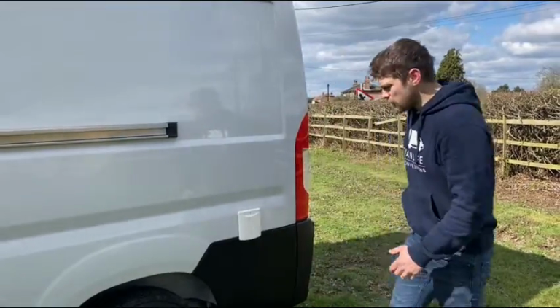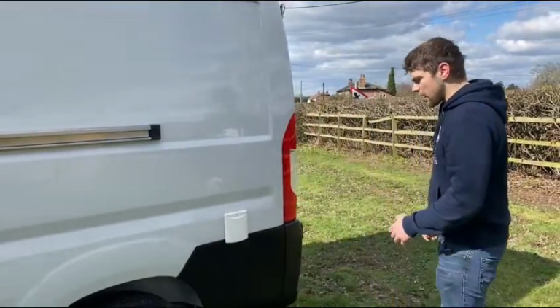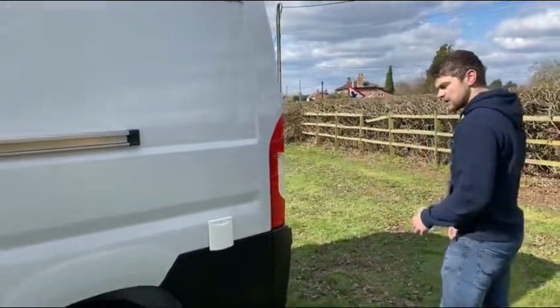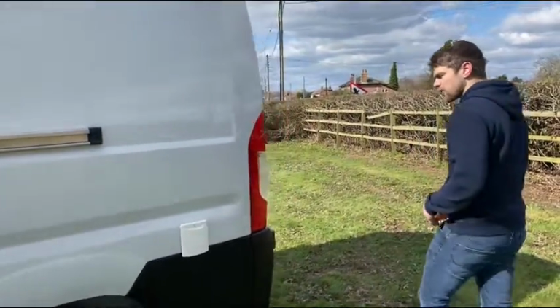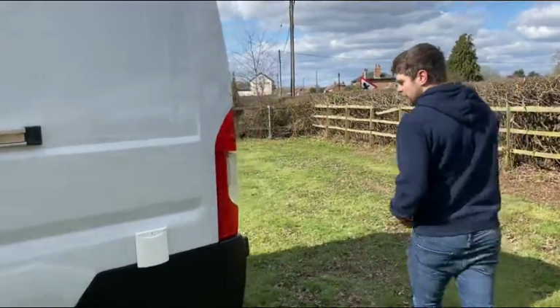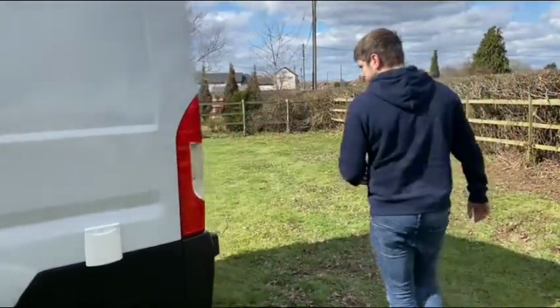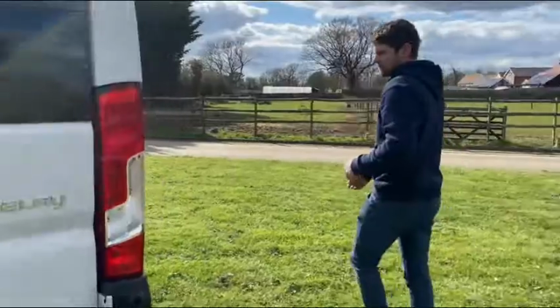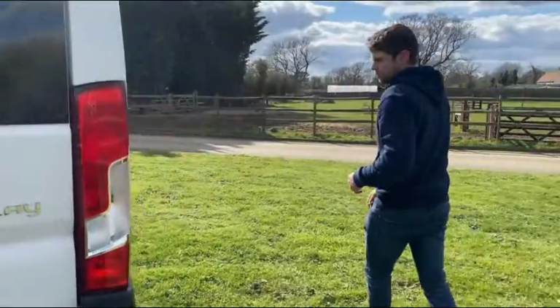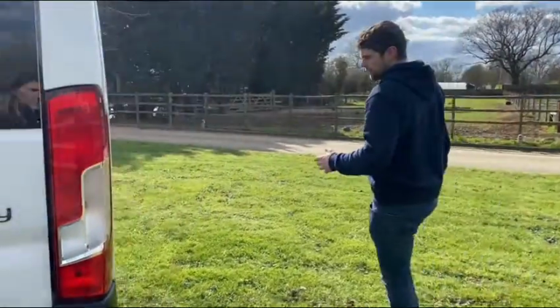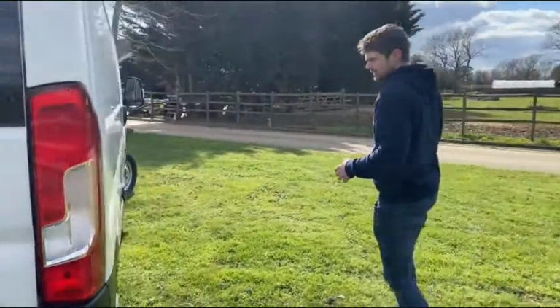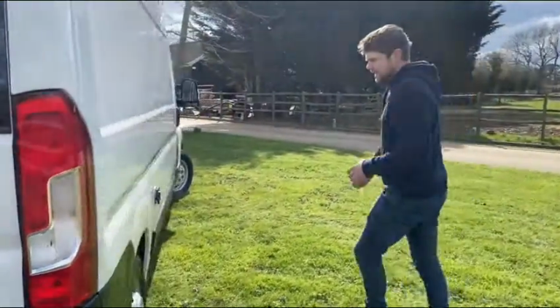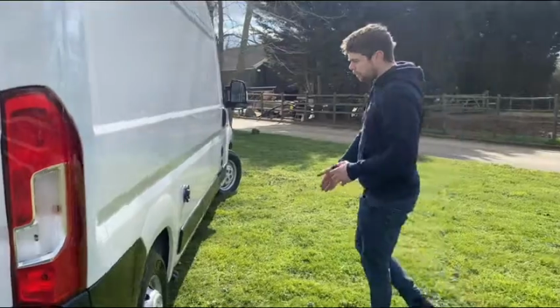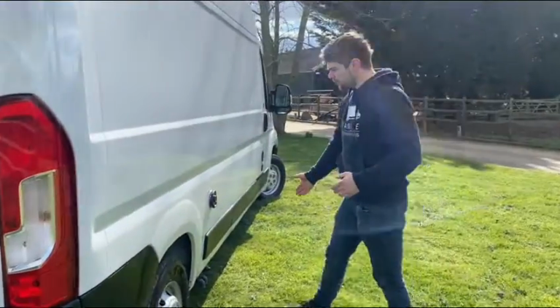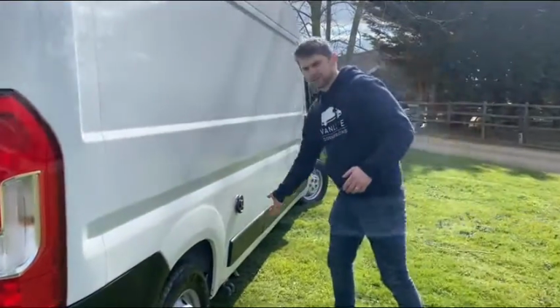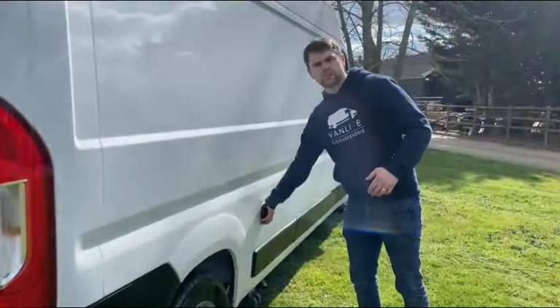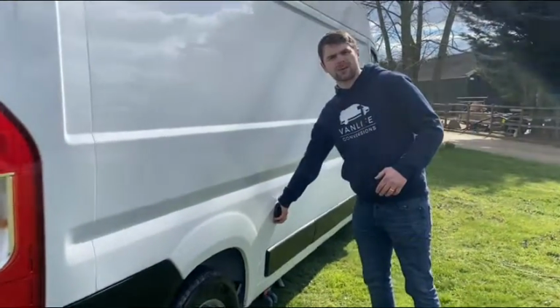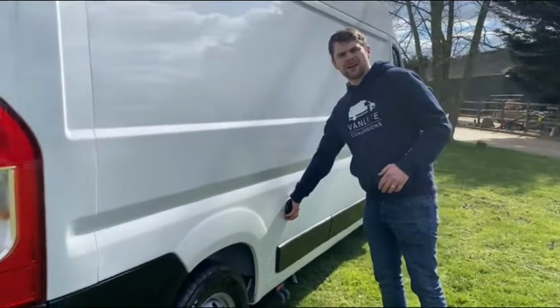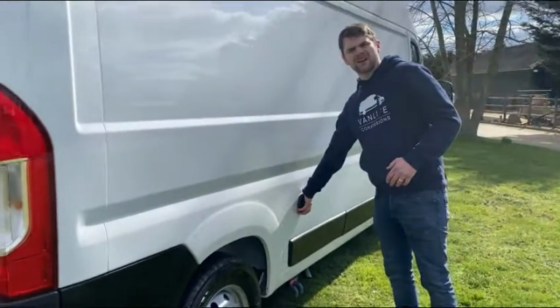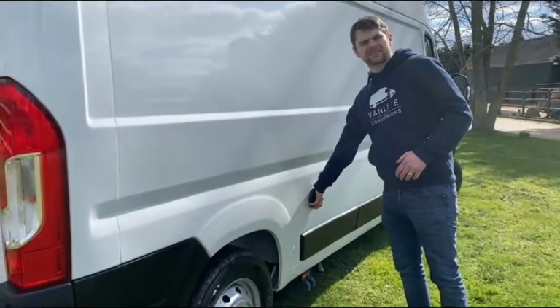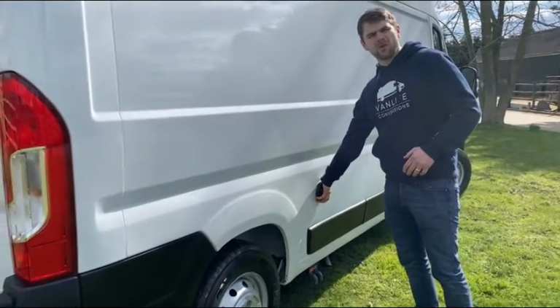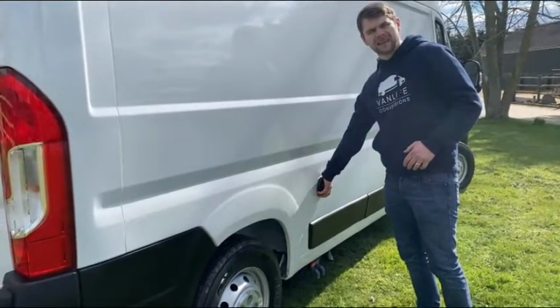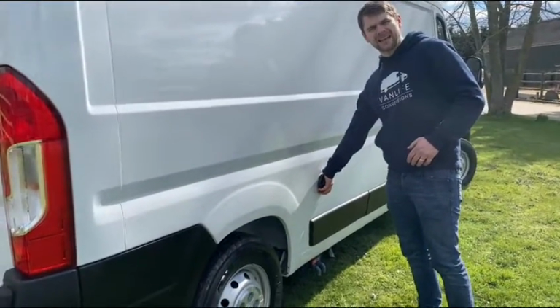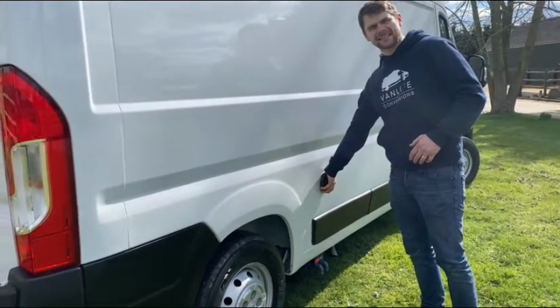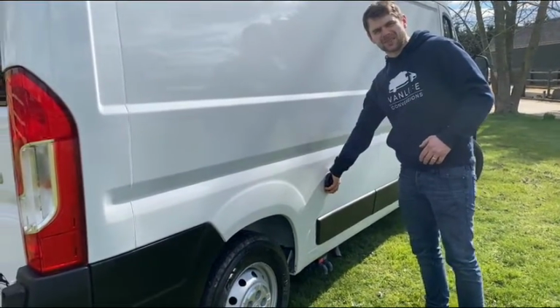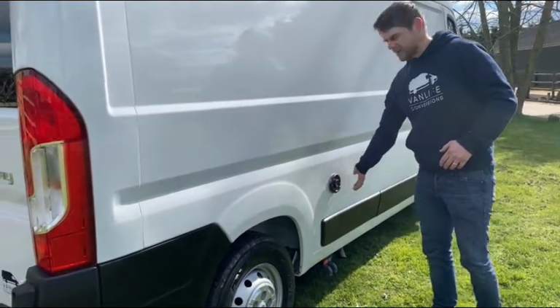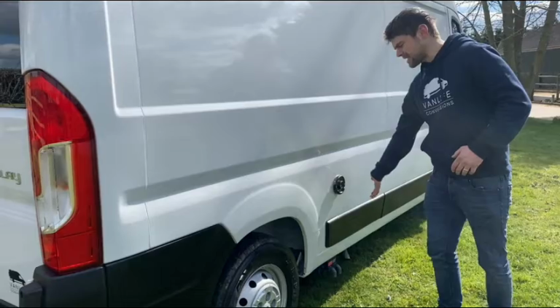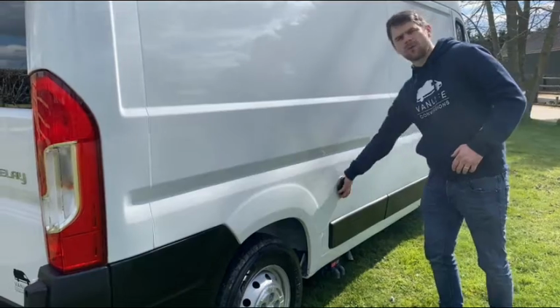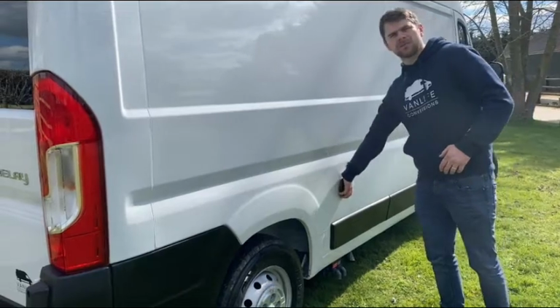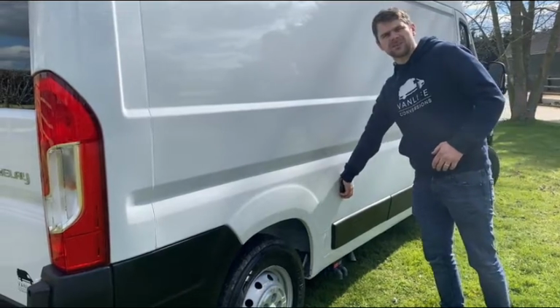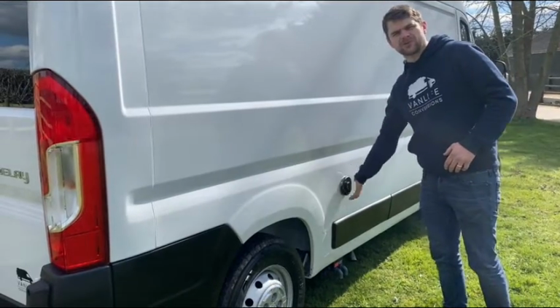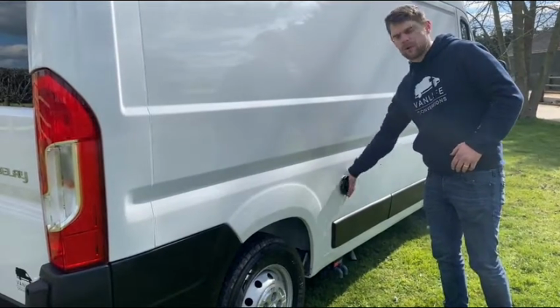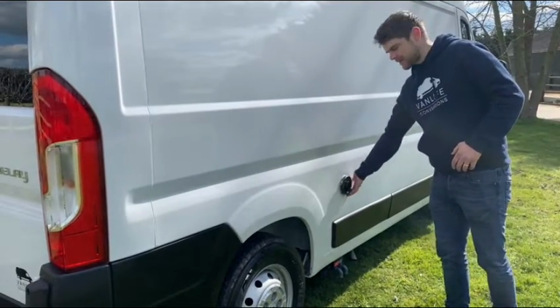Moving around to the off side of the van, you'll find a boiler flue, which is your Truma Combi. This does your hot water and your heating inside the van. This gets hot when the boiler's in use, so just be wary of that.